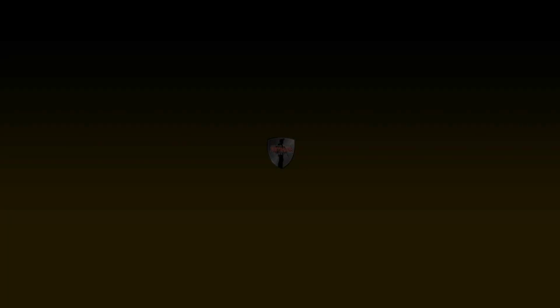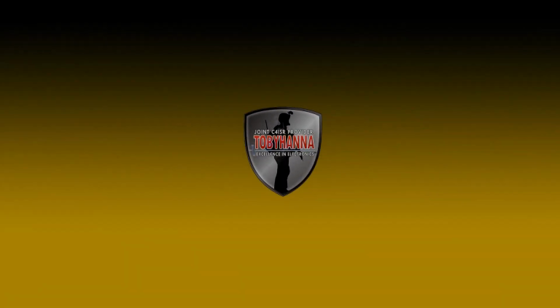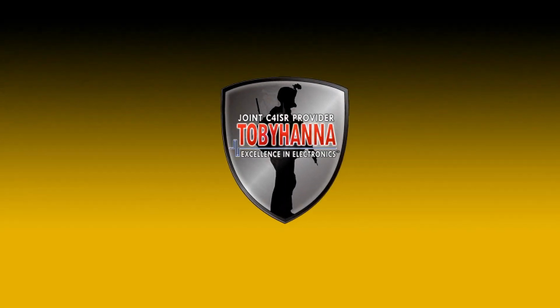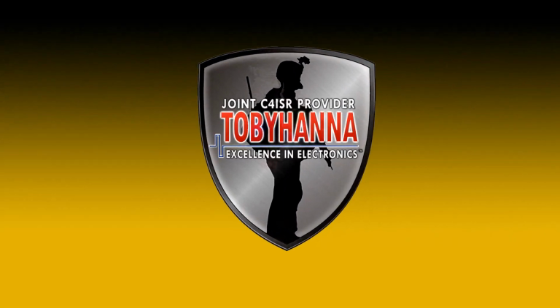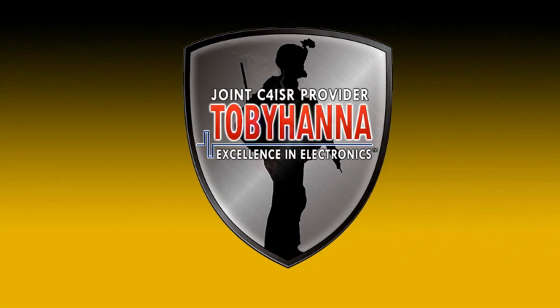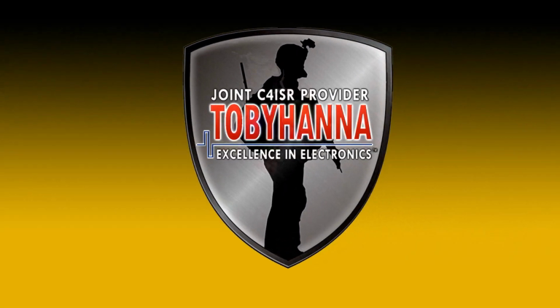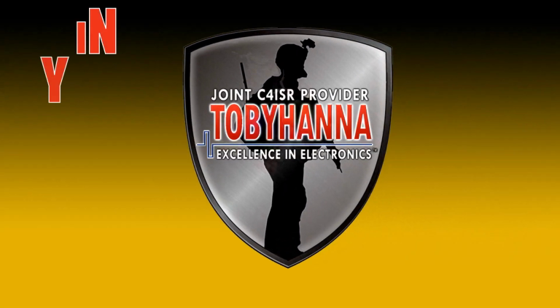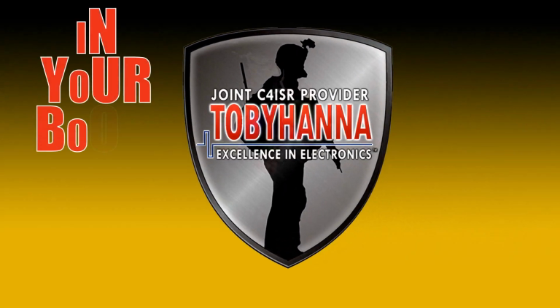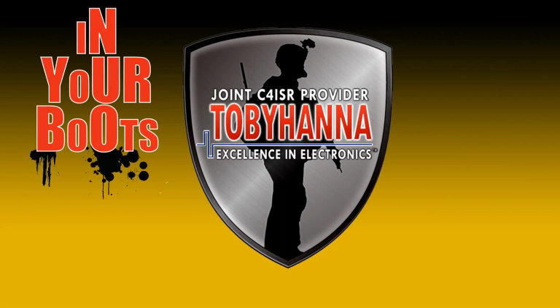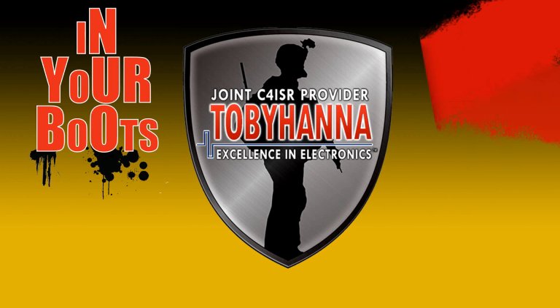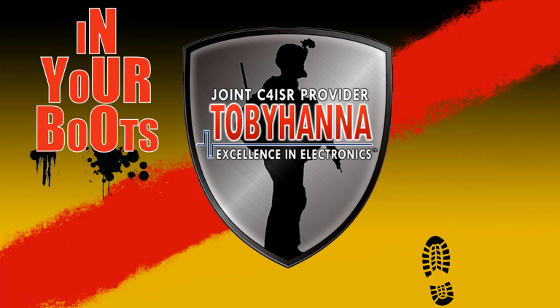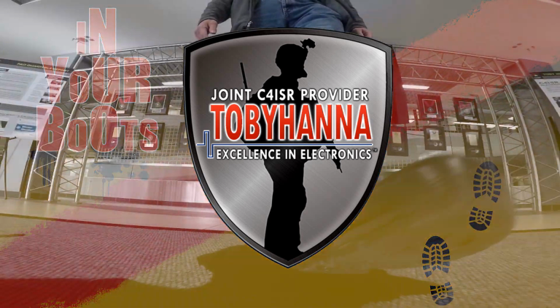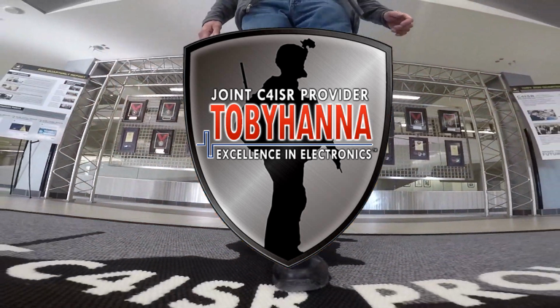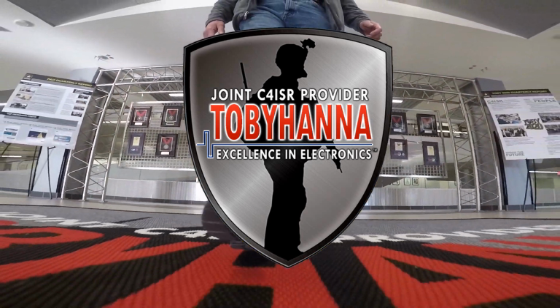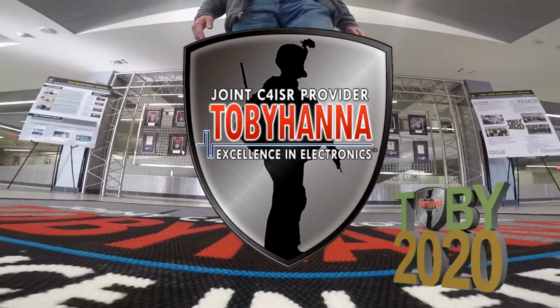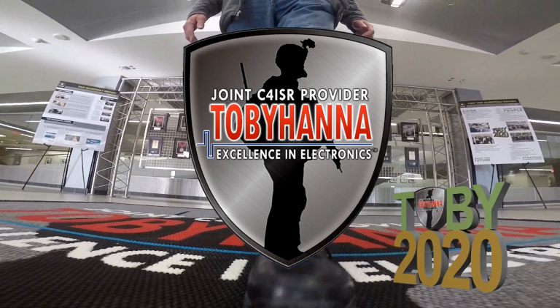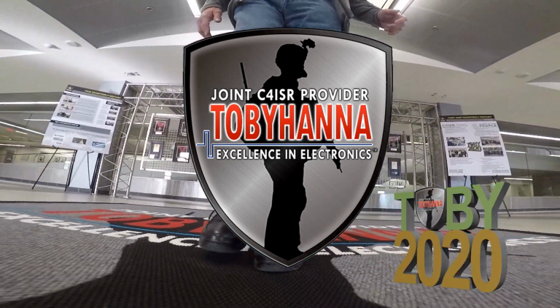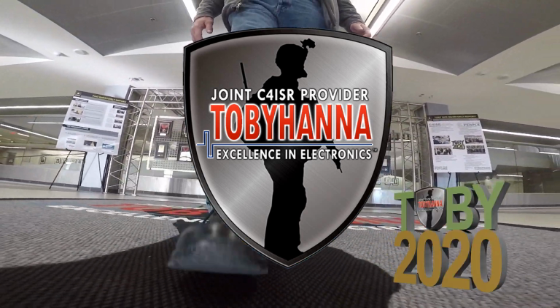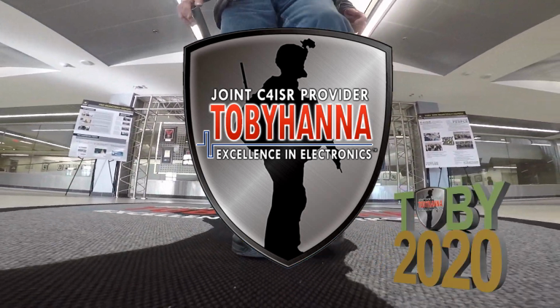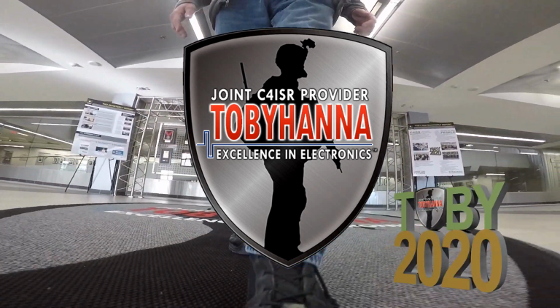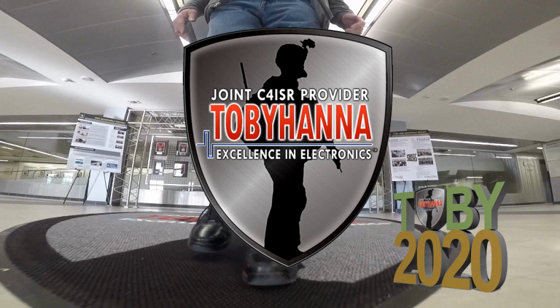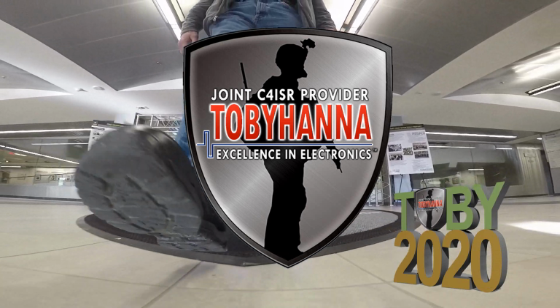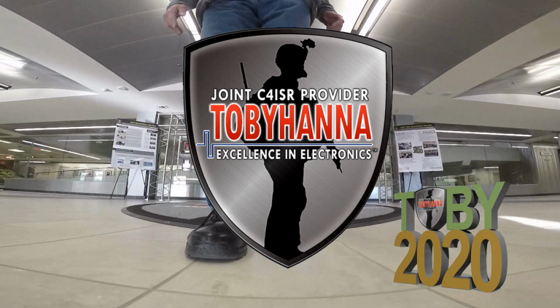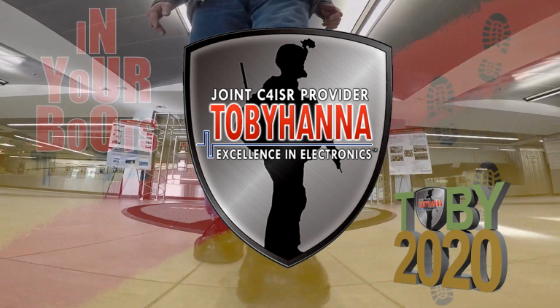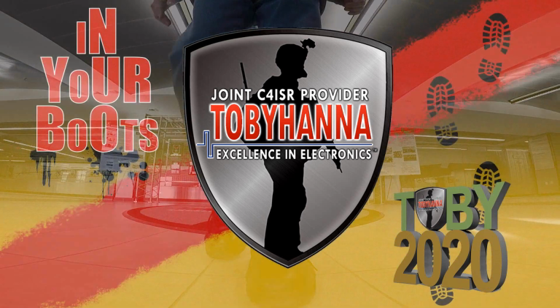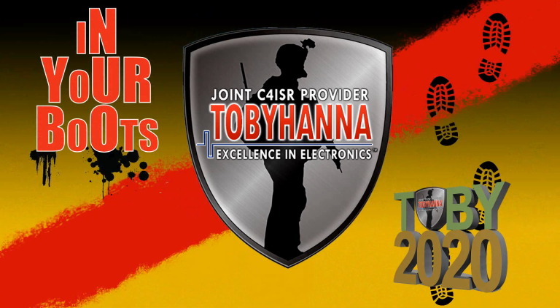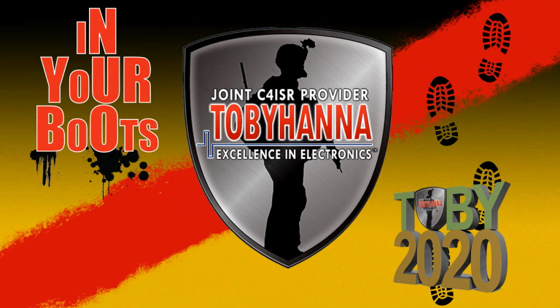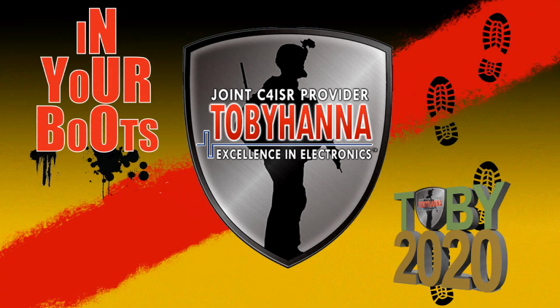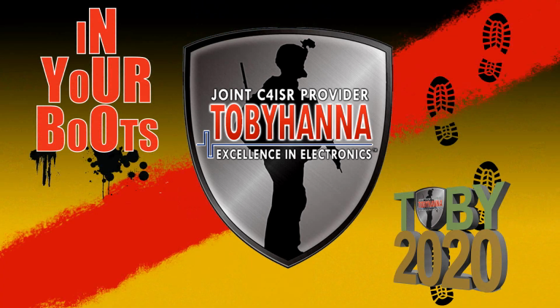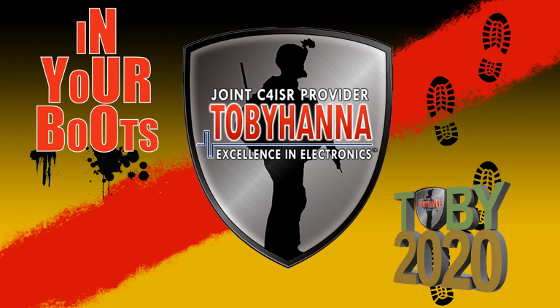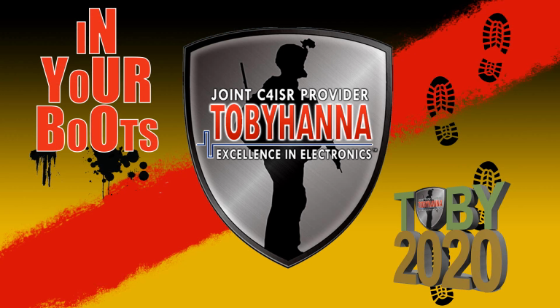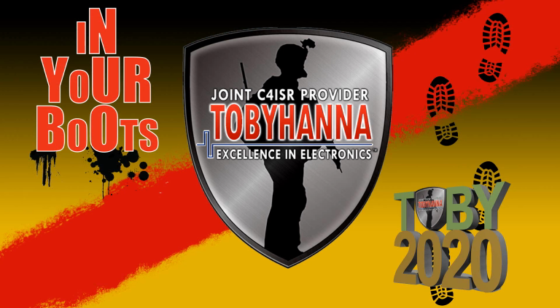Good day, Team Tobyhanna. It is time for In Your Boots, brought to you by the Public Affairs Office as a Toby 2020 initiative. Senior depot leaders will be going to work in your boots to promote the work you do every day to contribute to Army readiness.